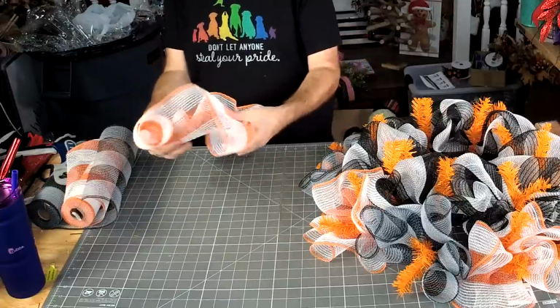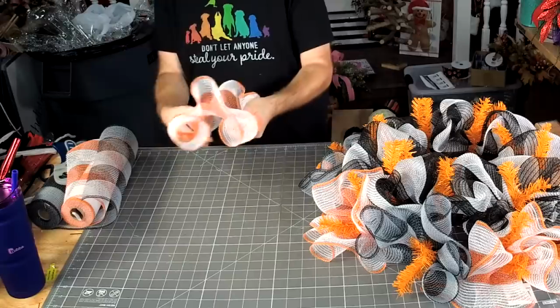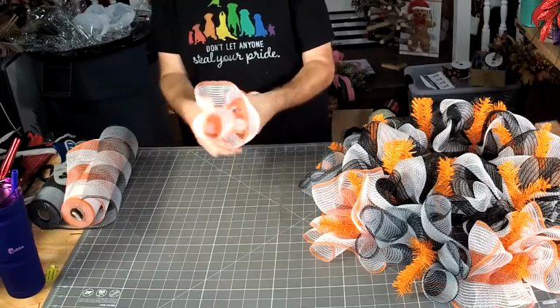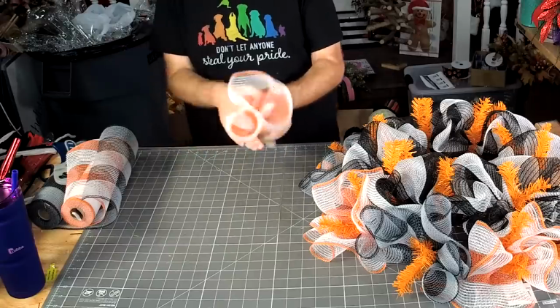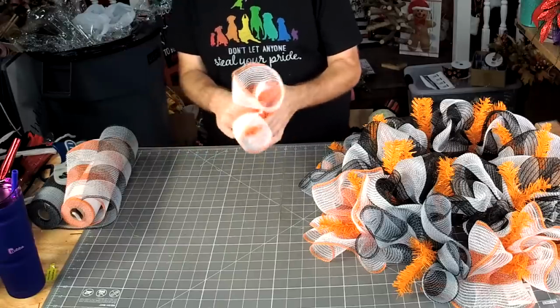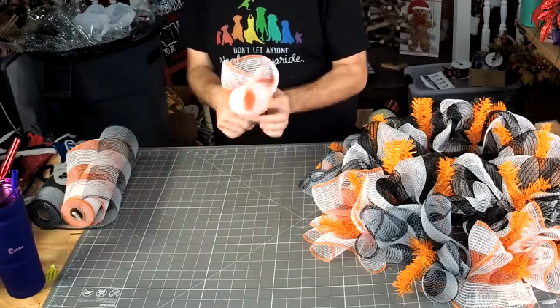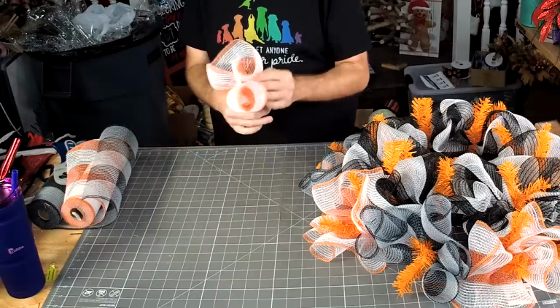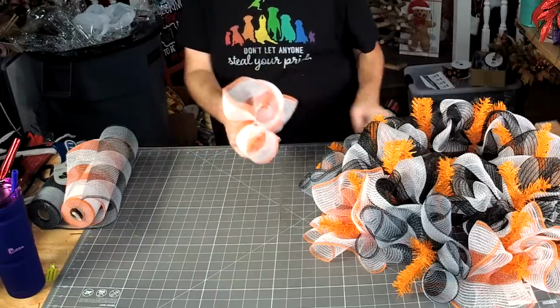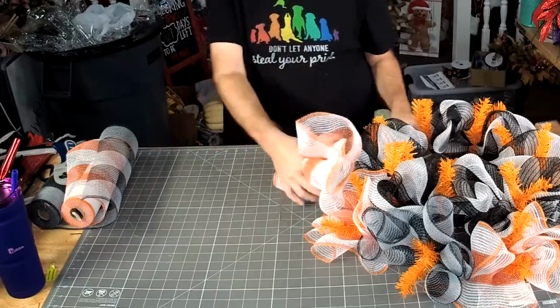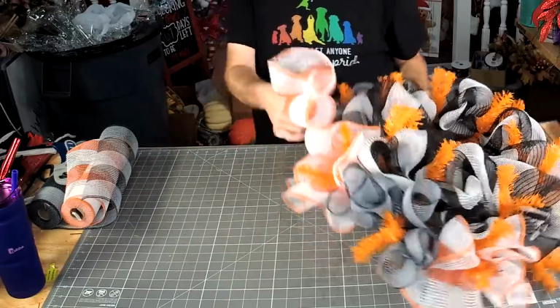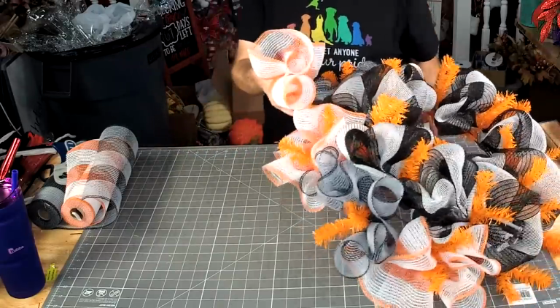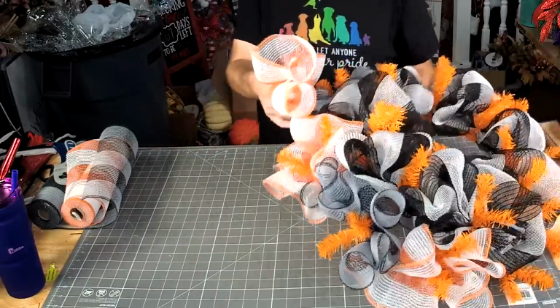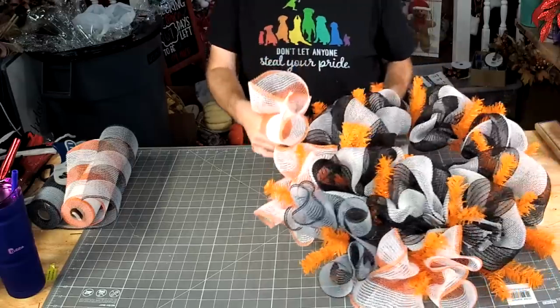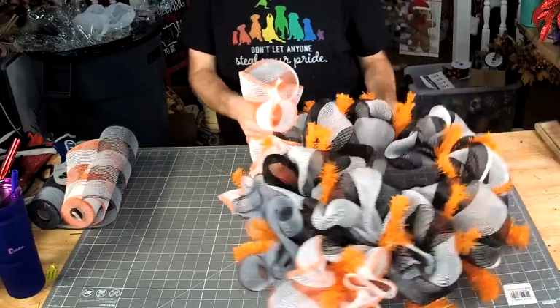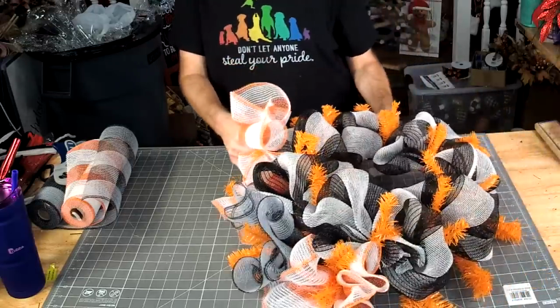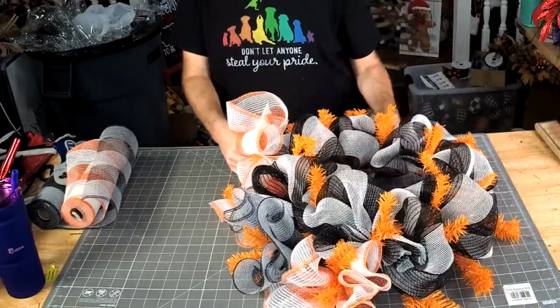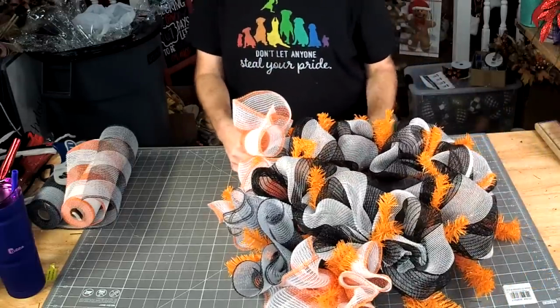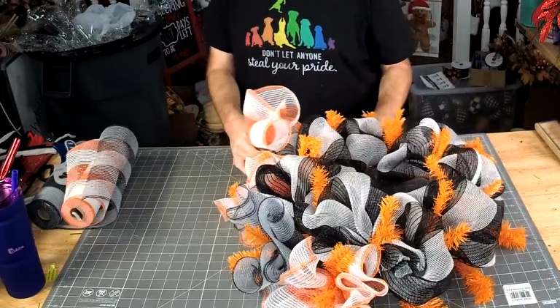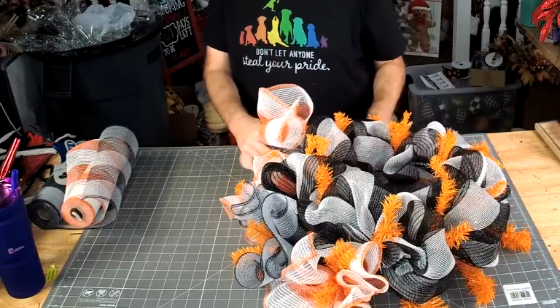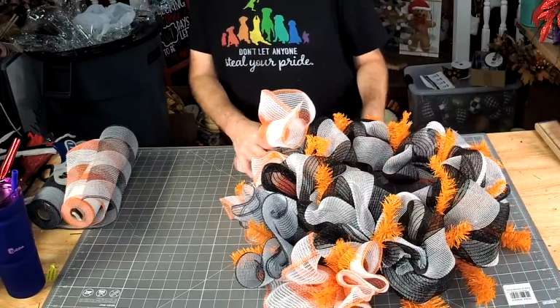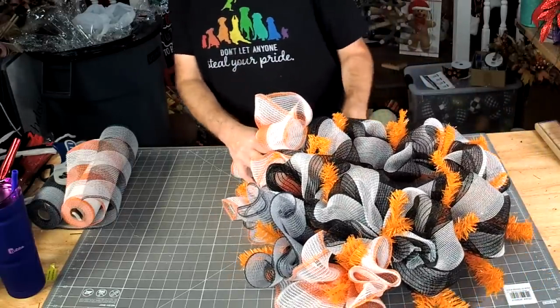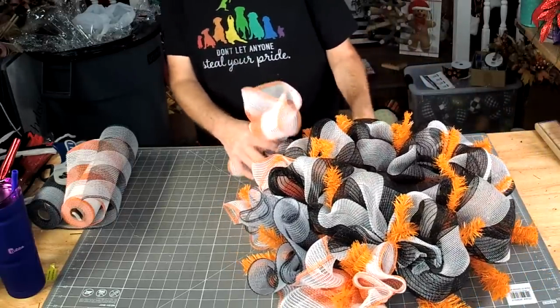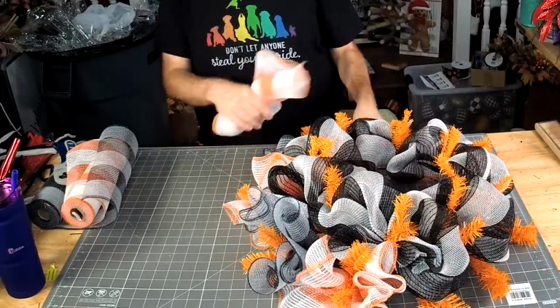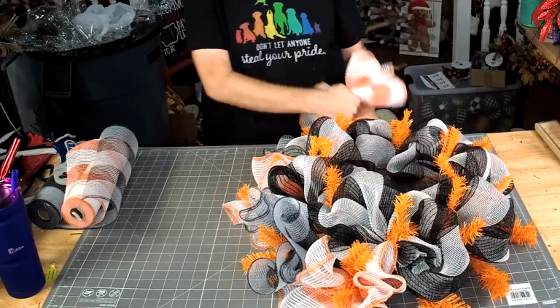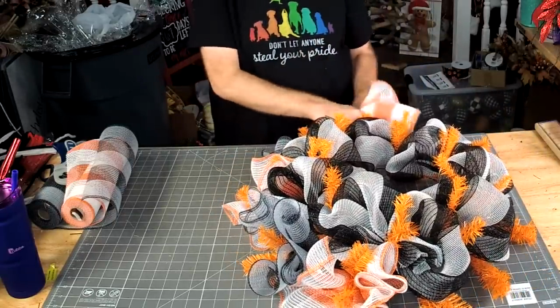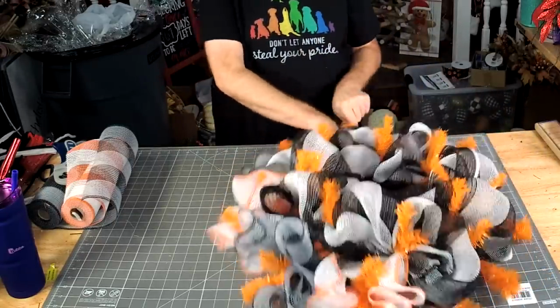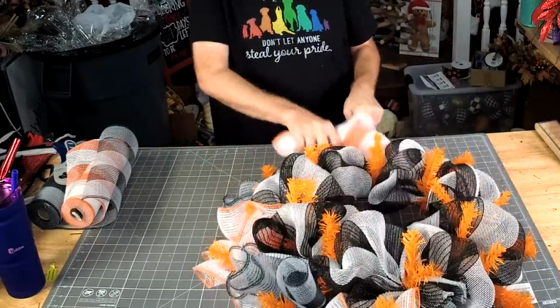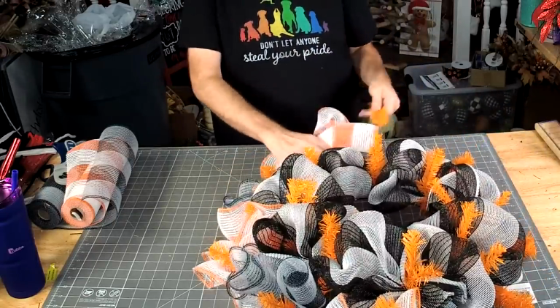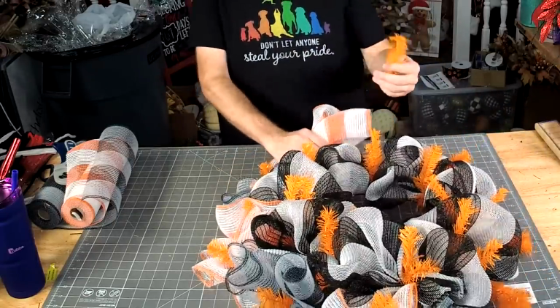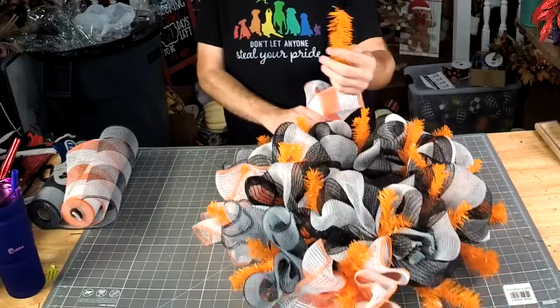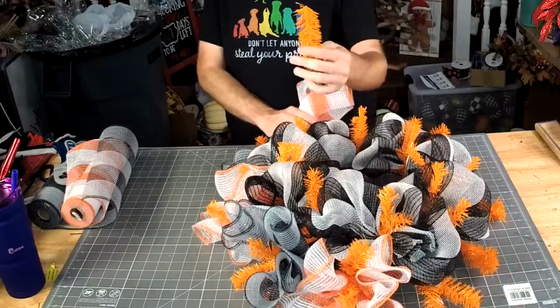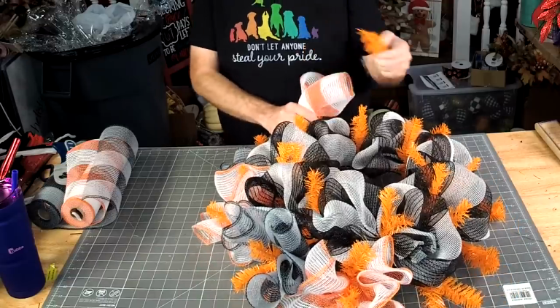If you still want to order a Hurricane Ida sign pack, you can go to decoexchange.com, type in Ida in the search bar and it'll show up. Another one fell off — they're getting sloppy.